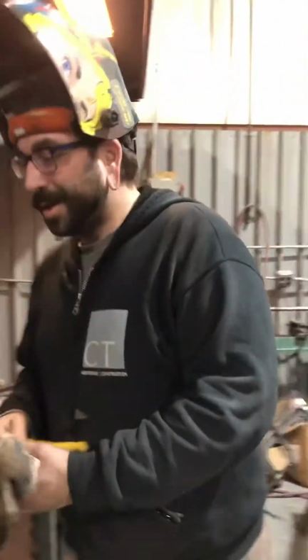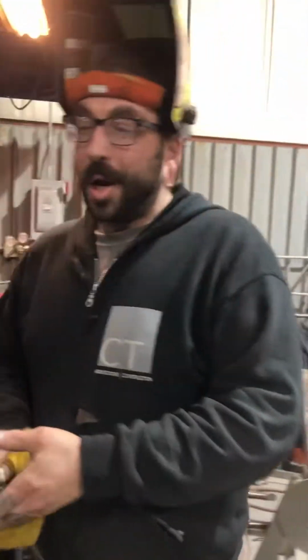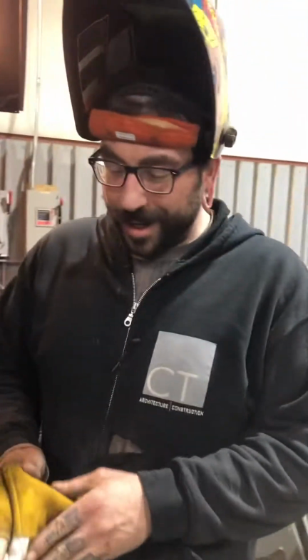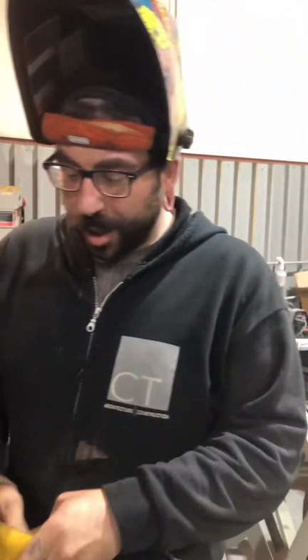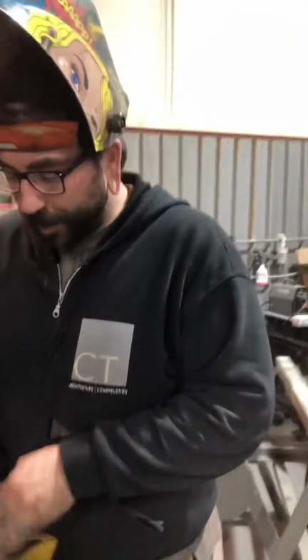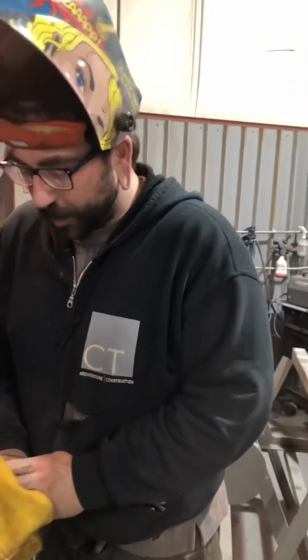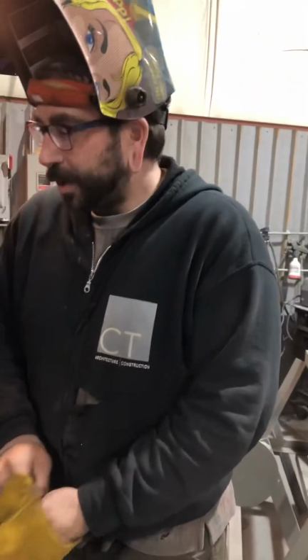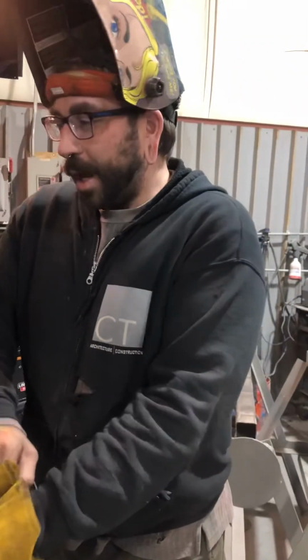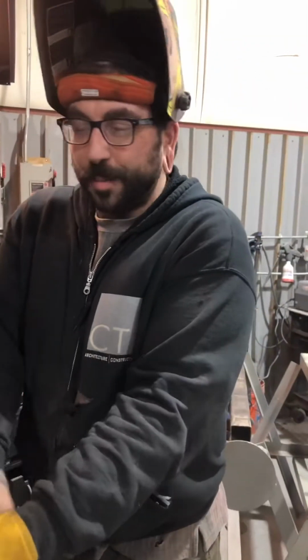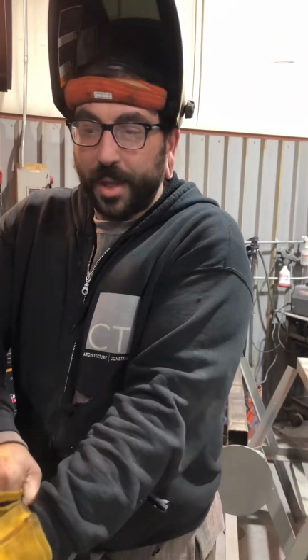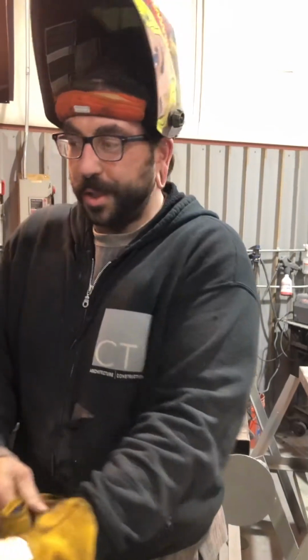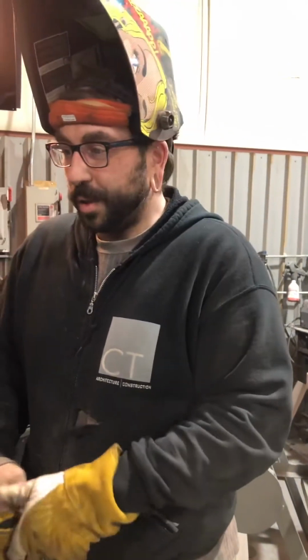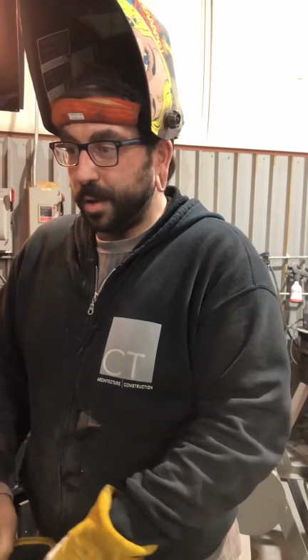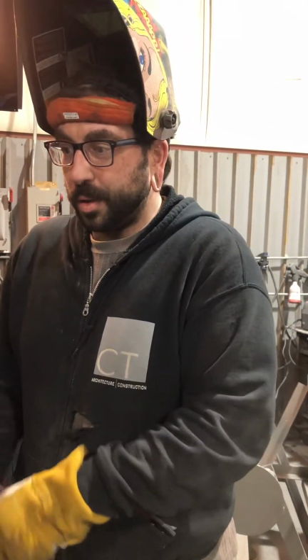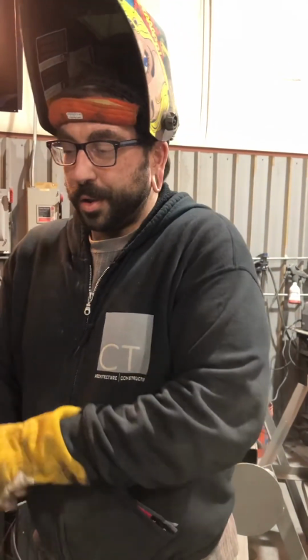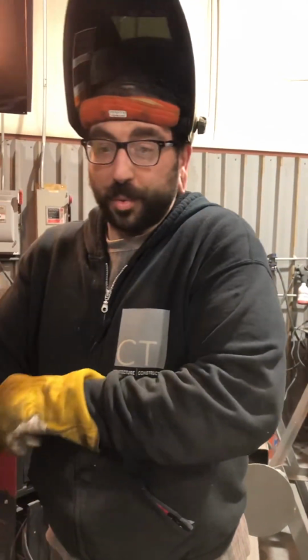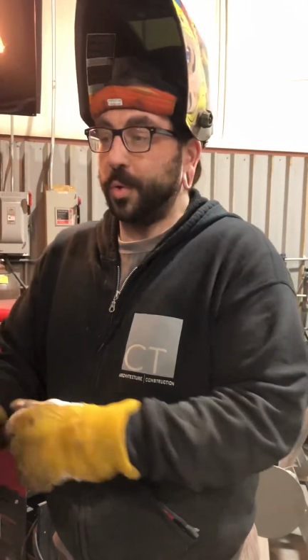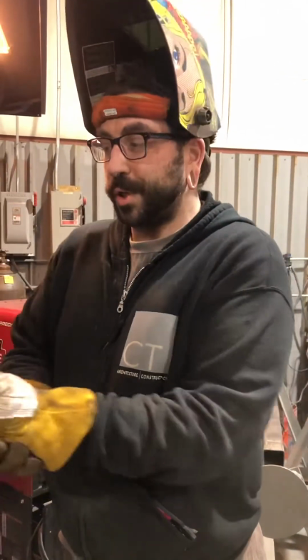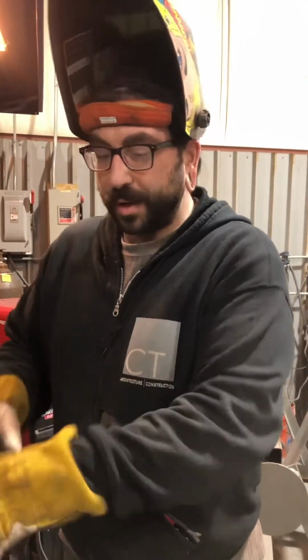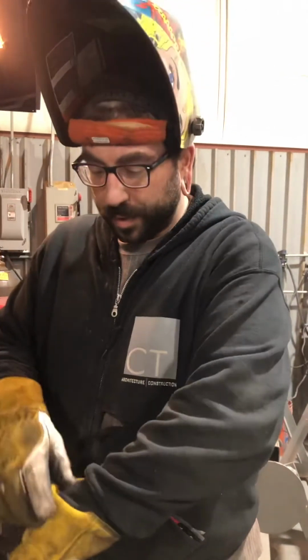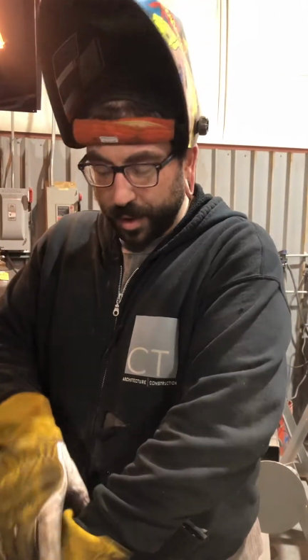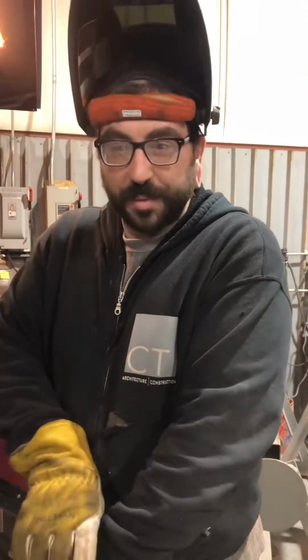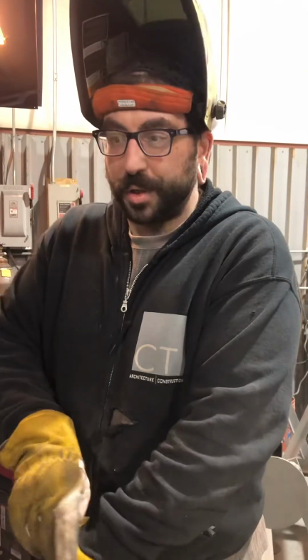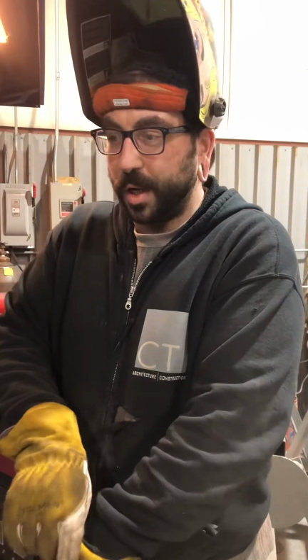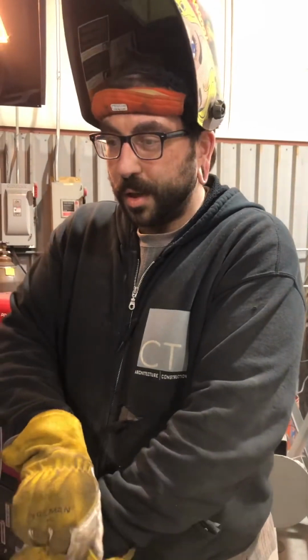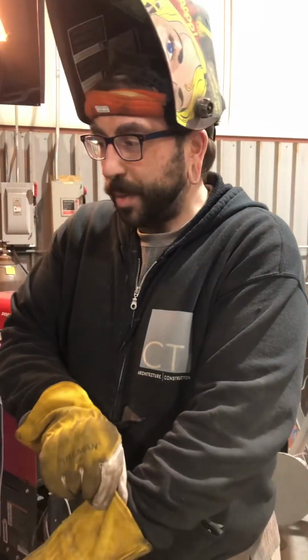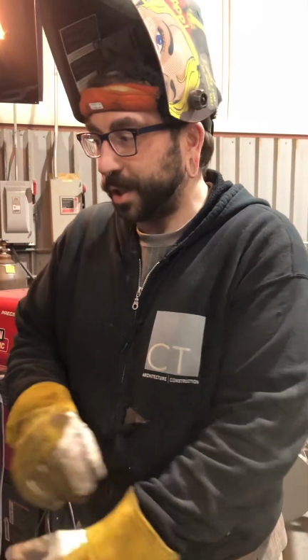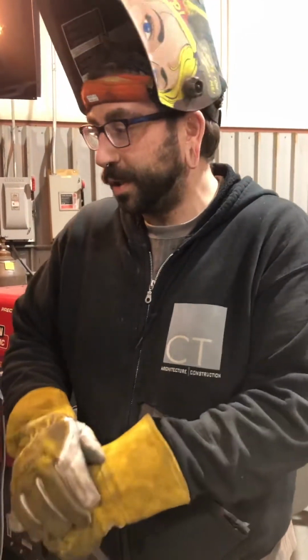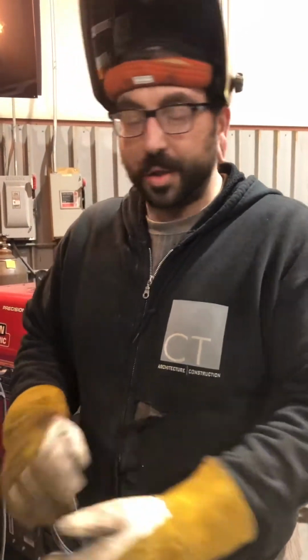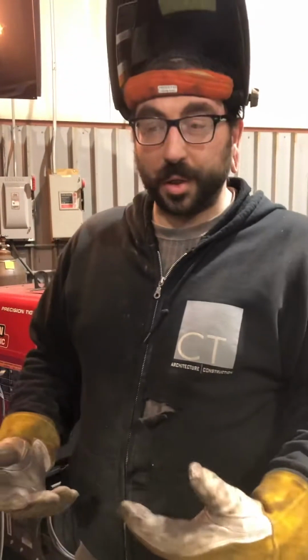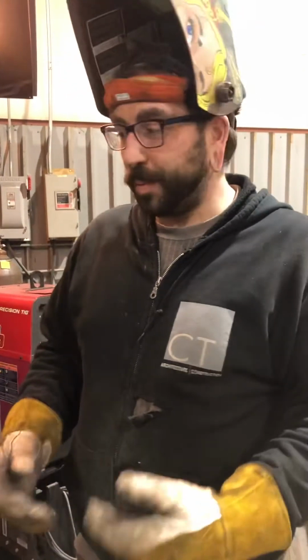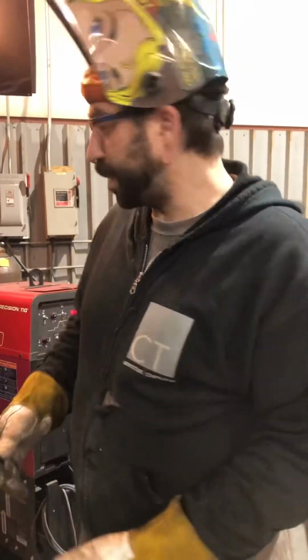I had some people ask me, or show interest on Facebook, about how to prep a tungsten to weld aluminum or stainless.